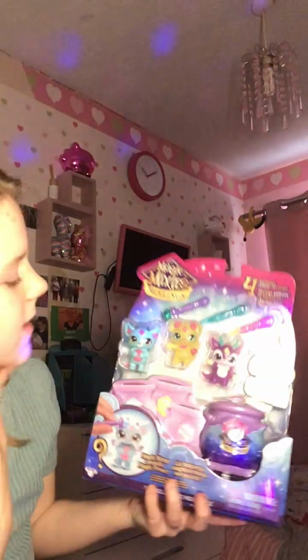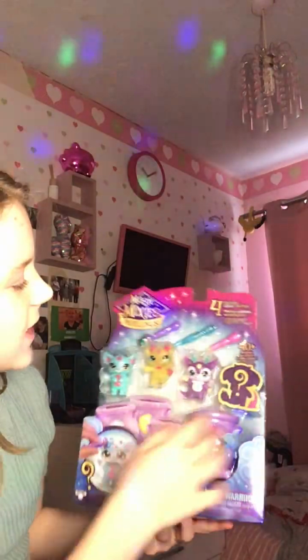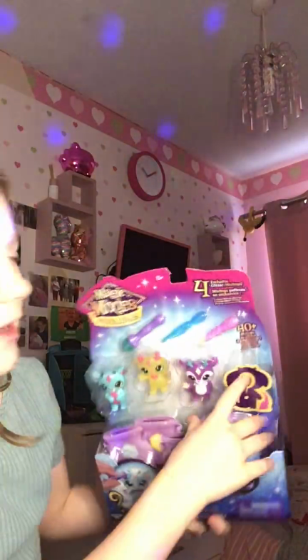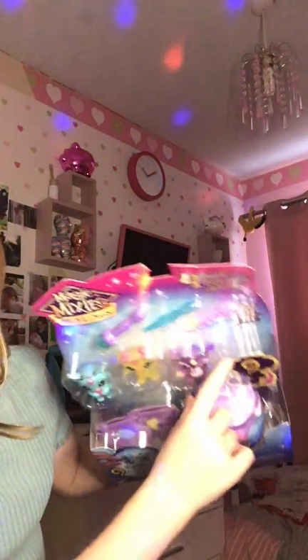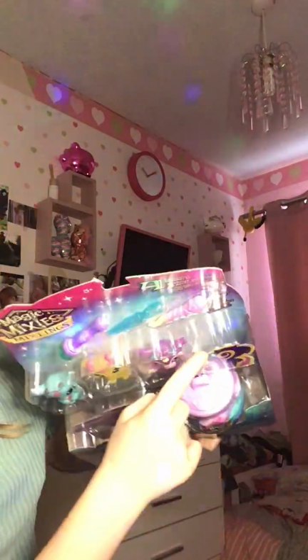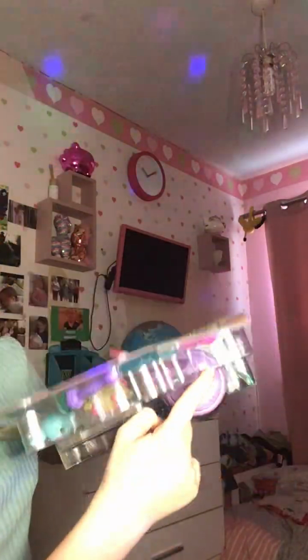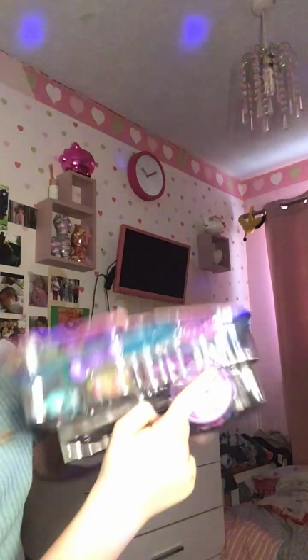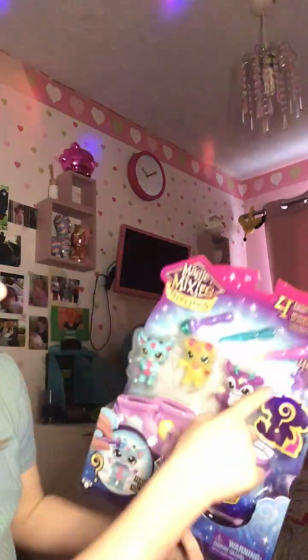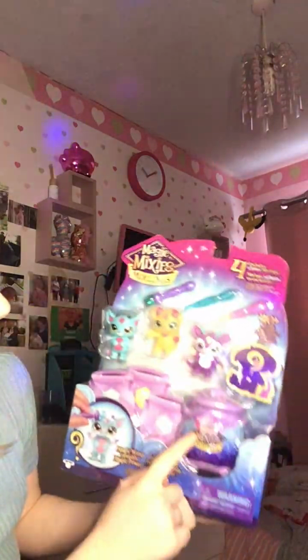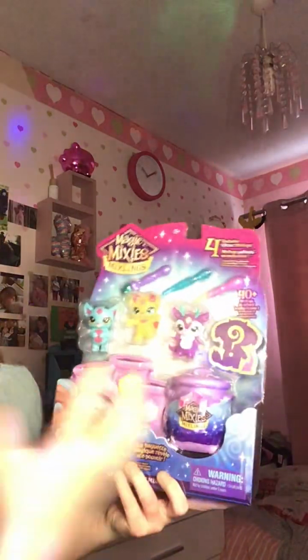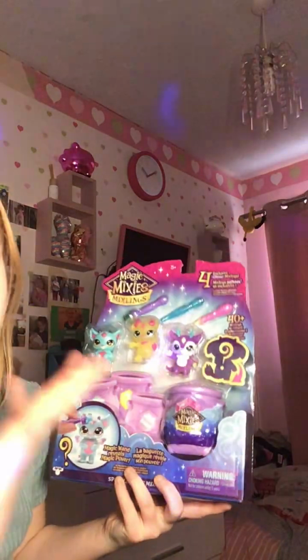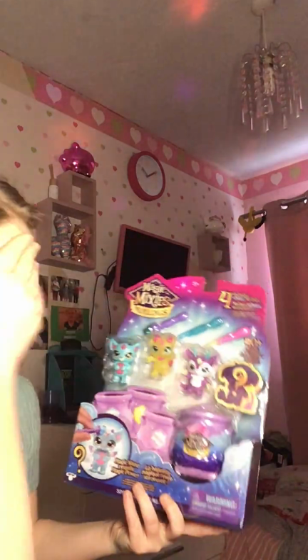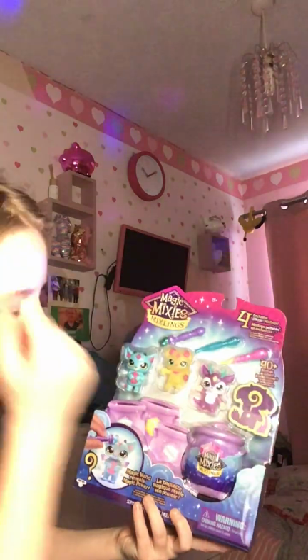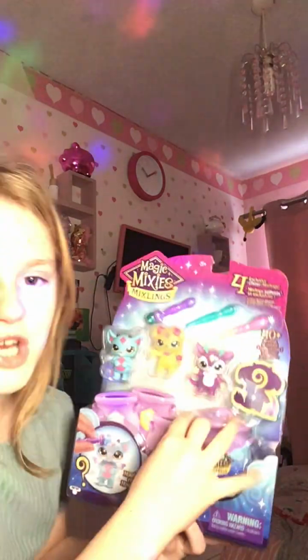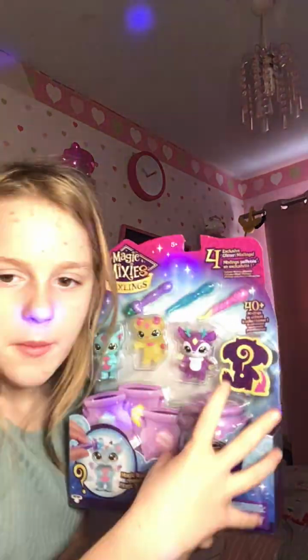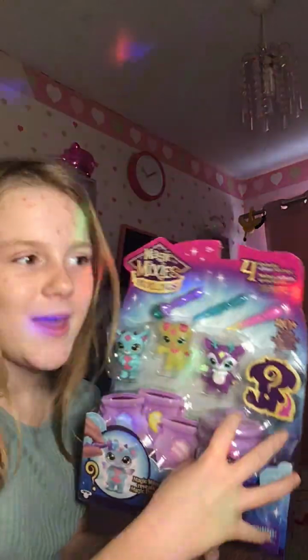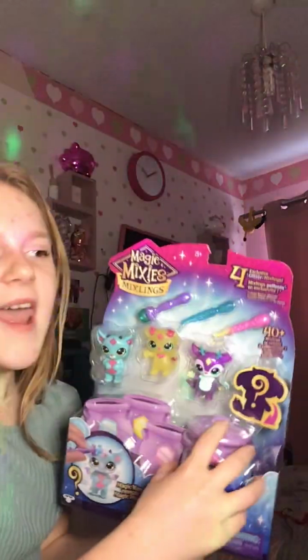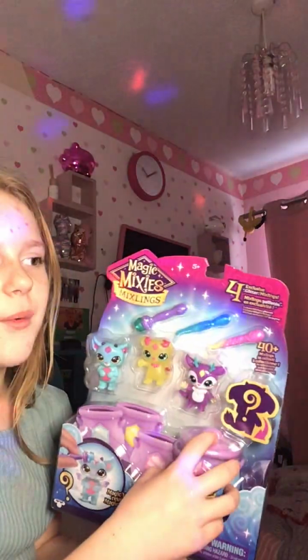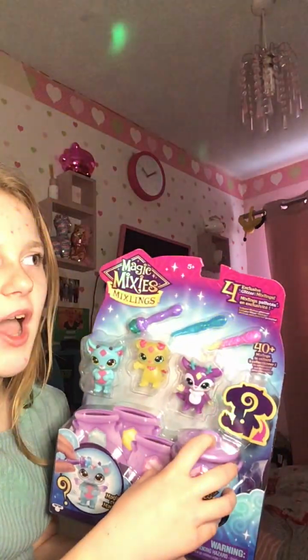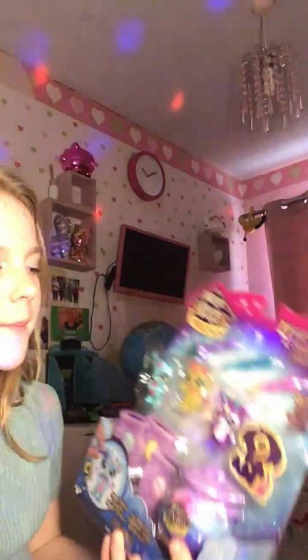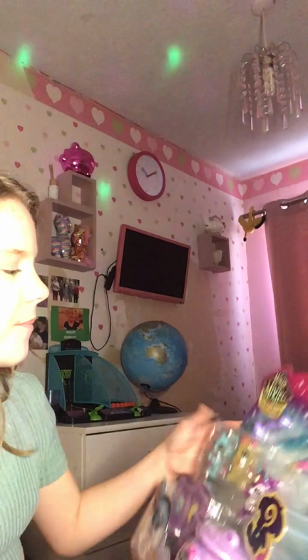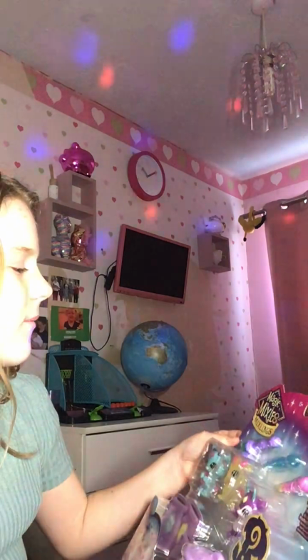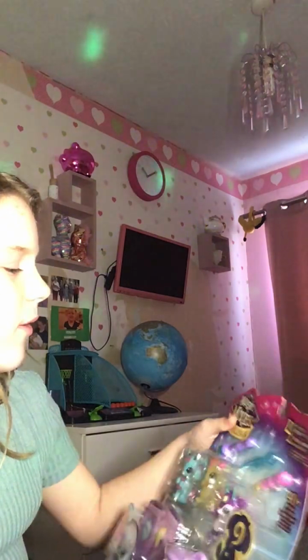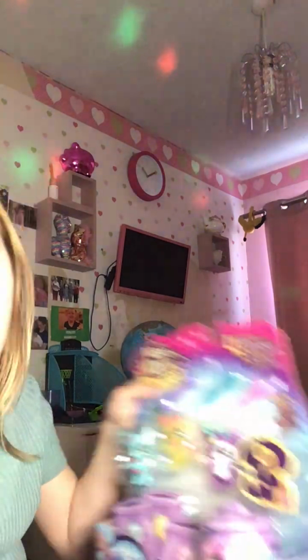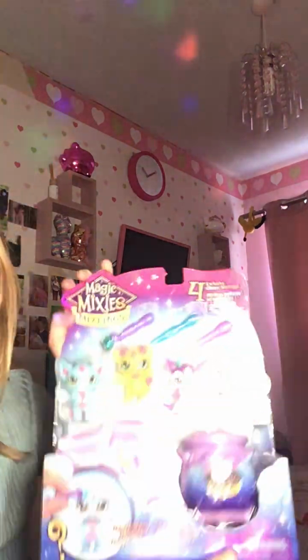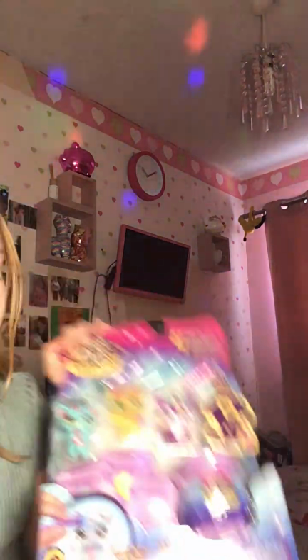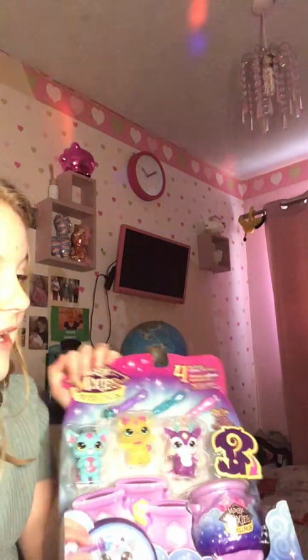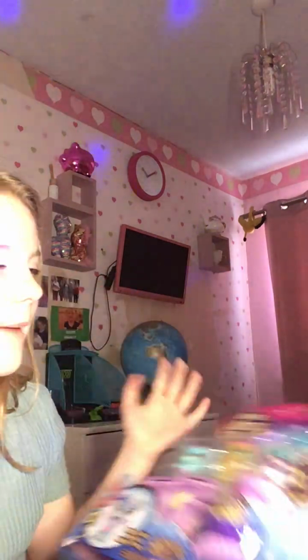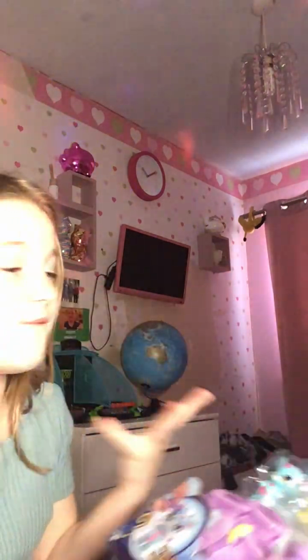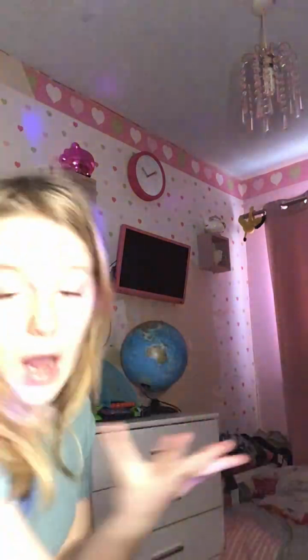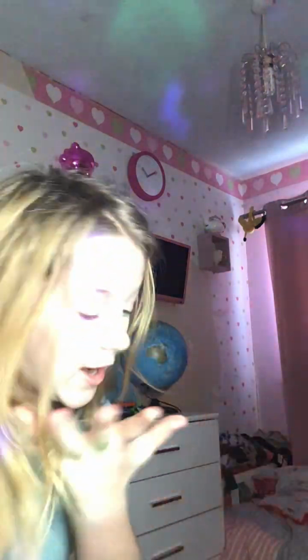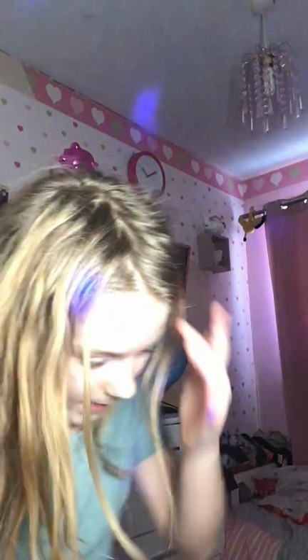There's my pet in there and you can make a potion, and then like a magic toy will come out. That was really cool — I love it. I fell in love with it.